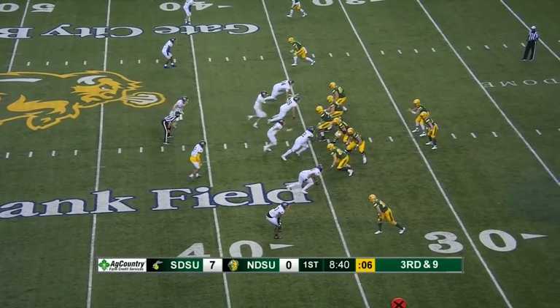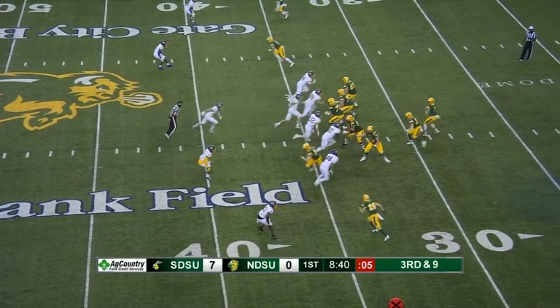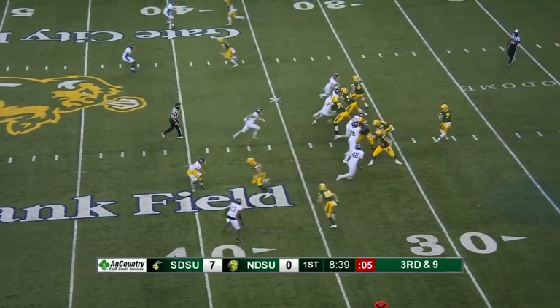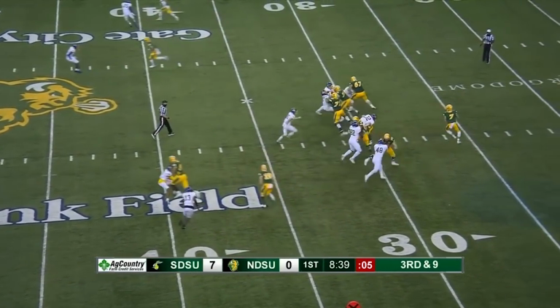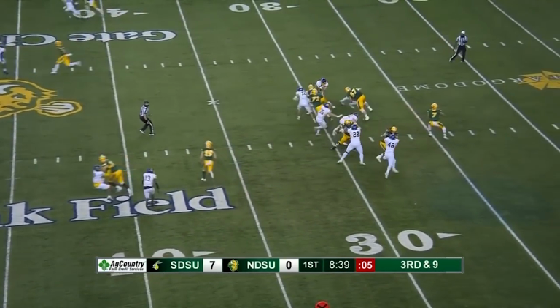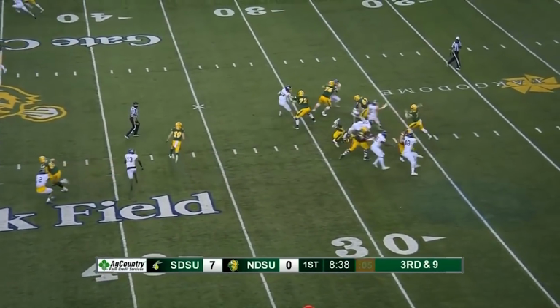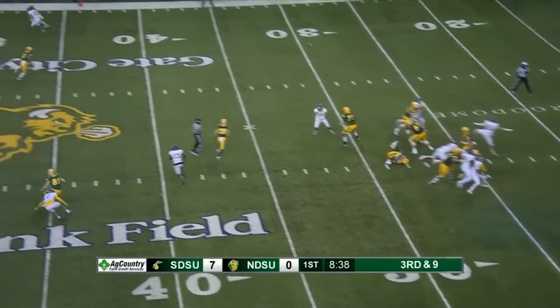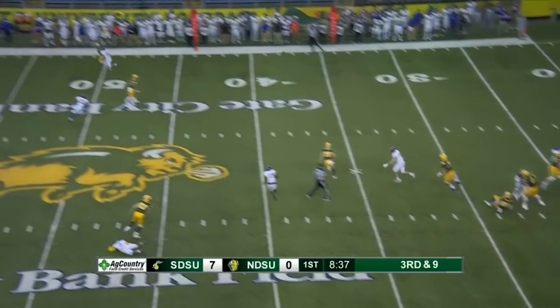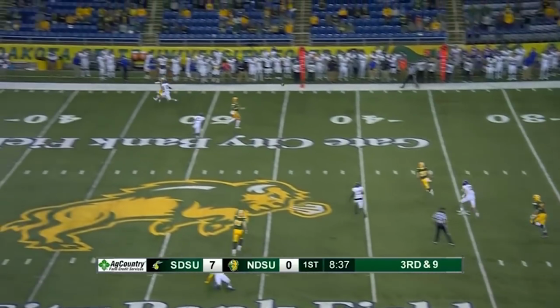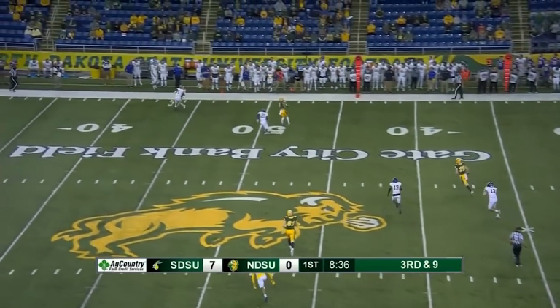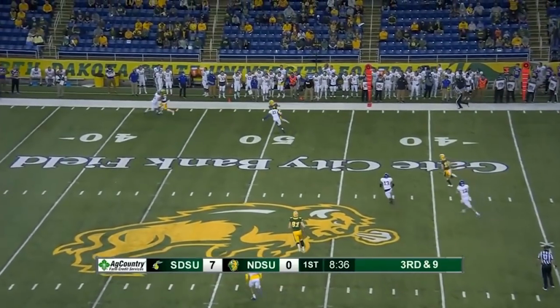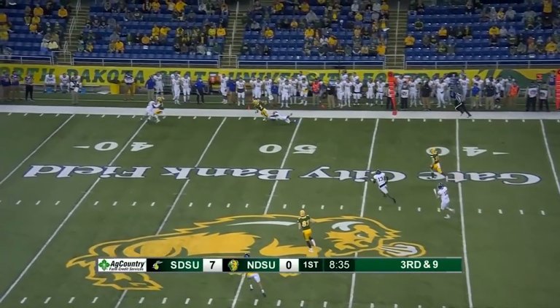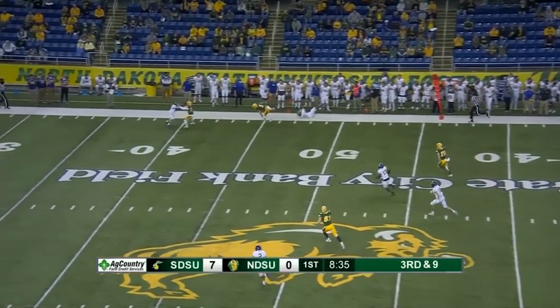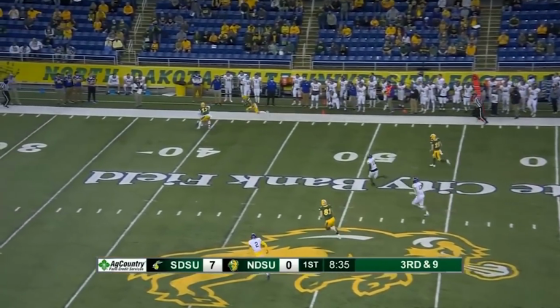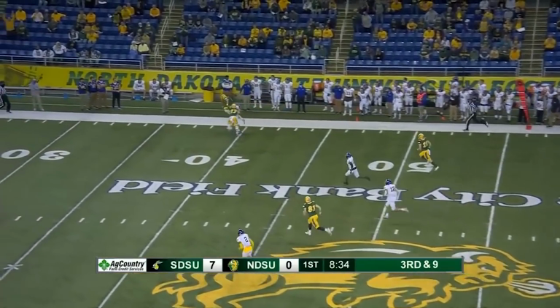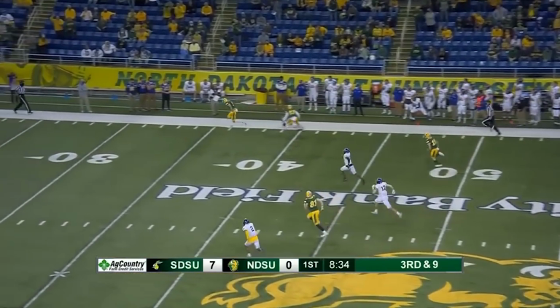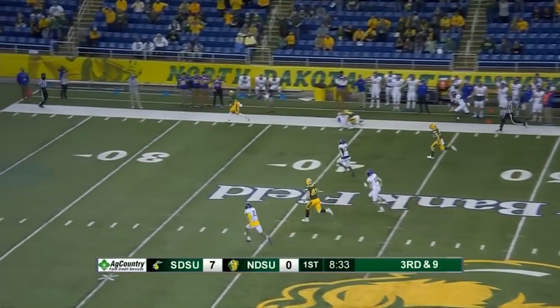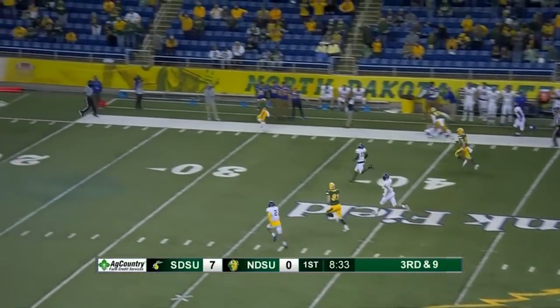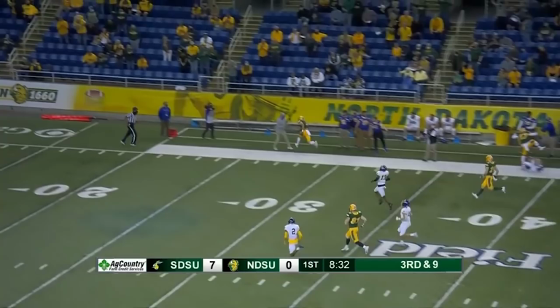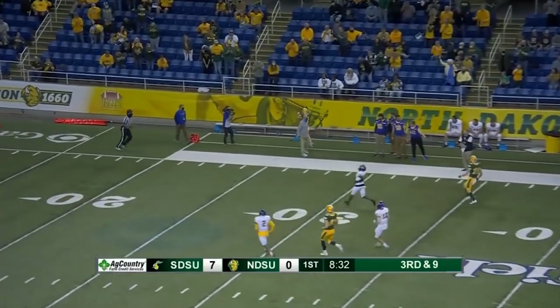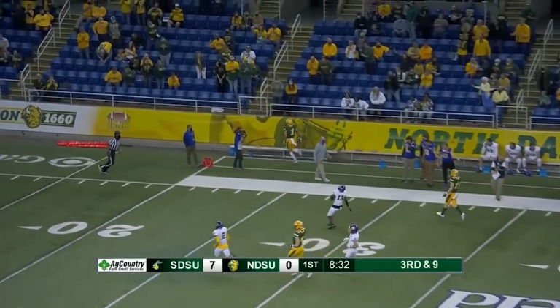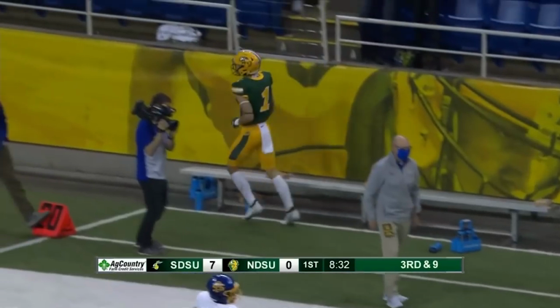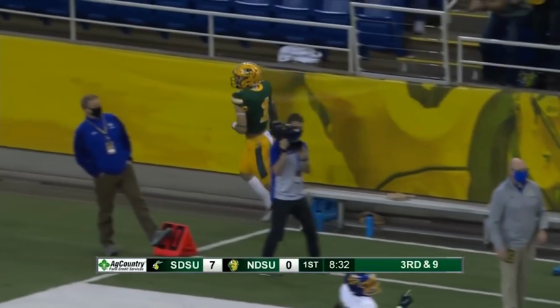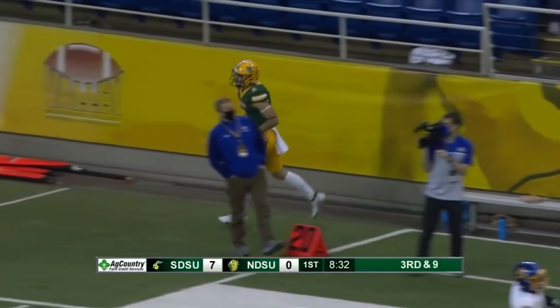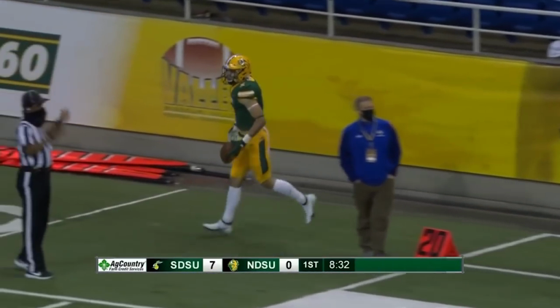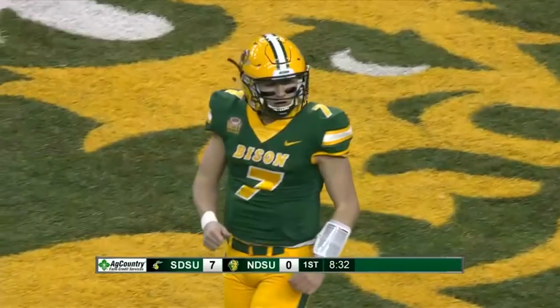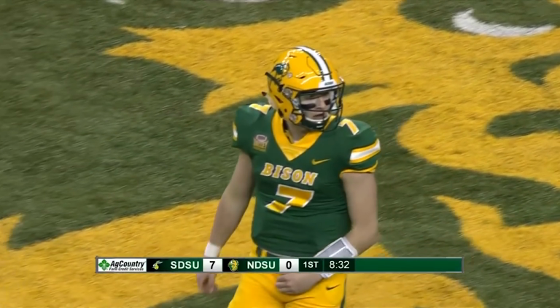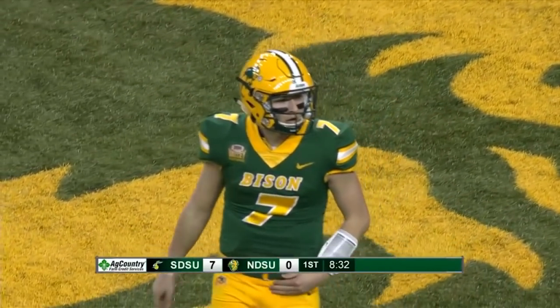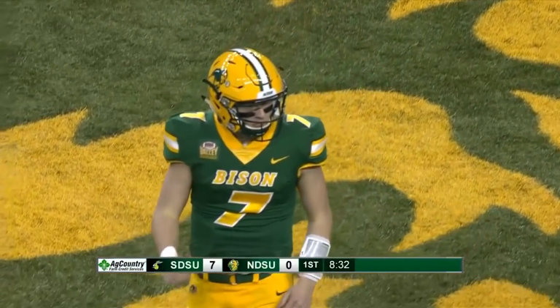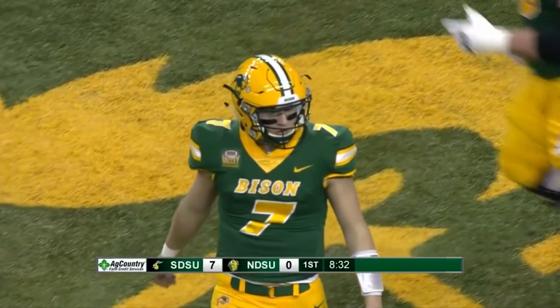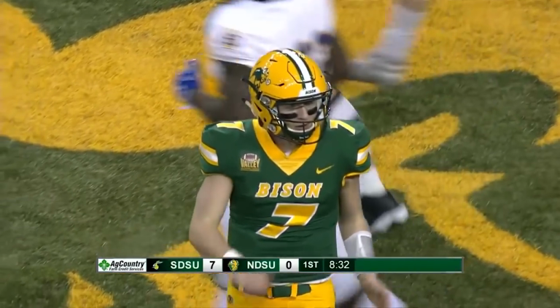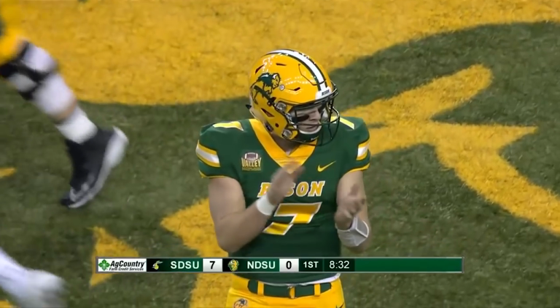Here come the Jacks. Miller hanging in there, fires. Watson is open at midfield. Steps out of a tackle and tiptoes out of bounds at the 30-yard line. And a big third-down pickup for NDSU.